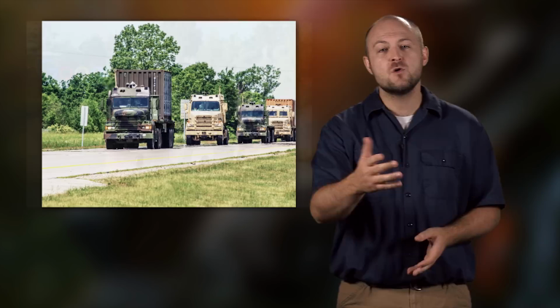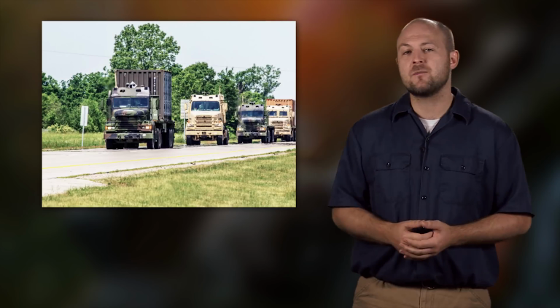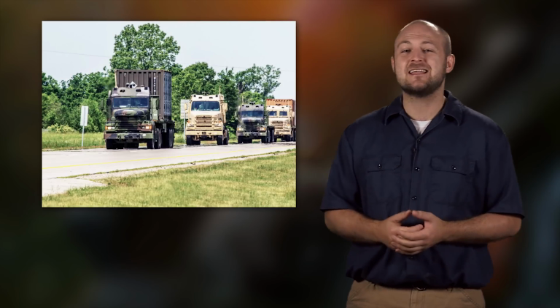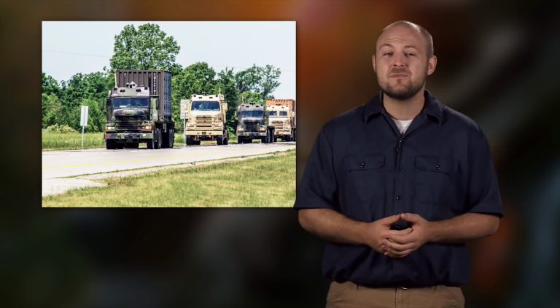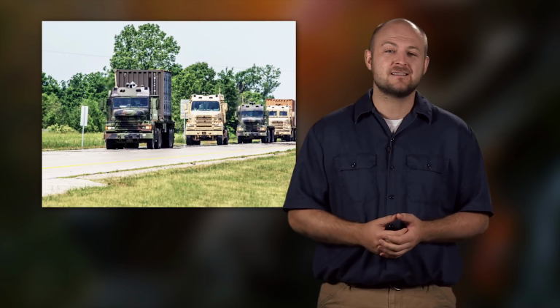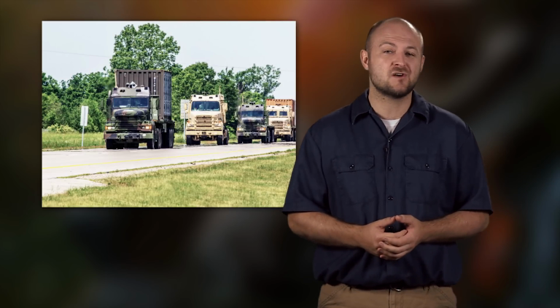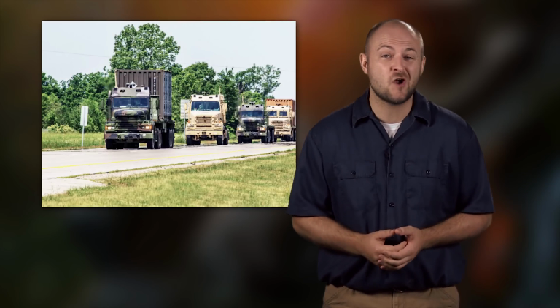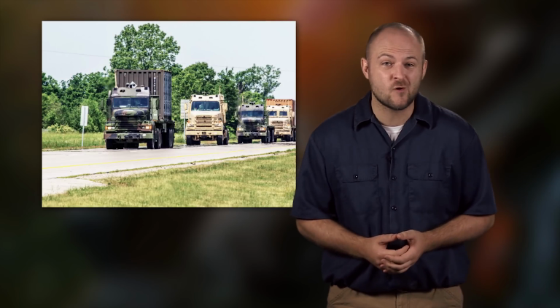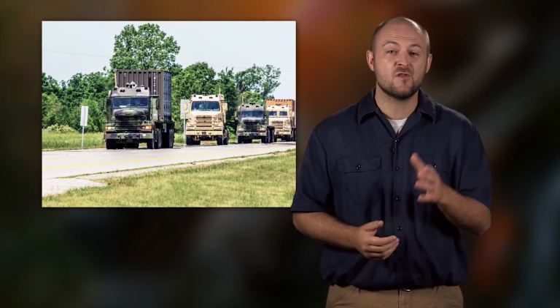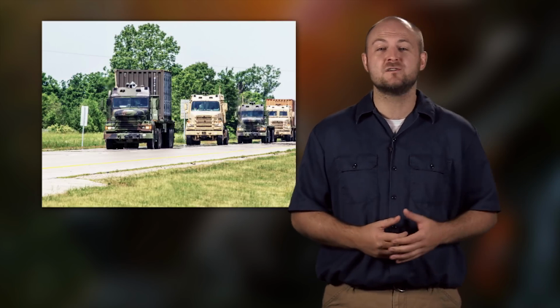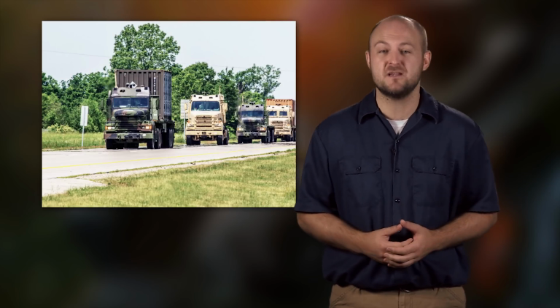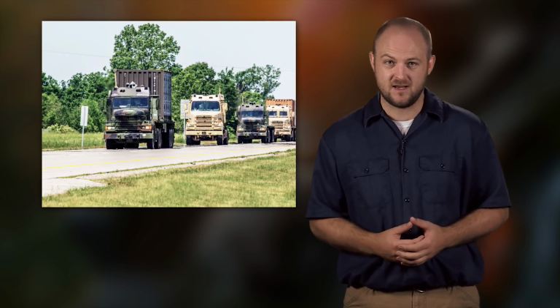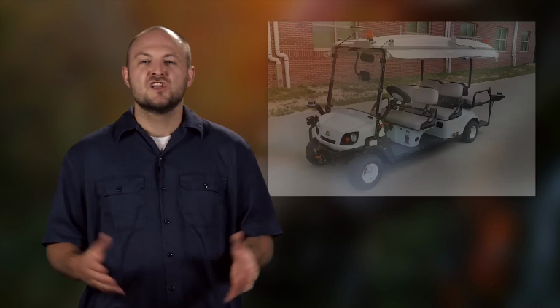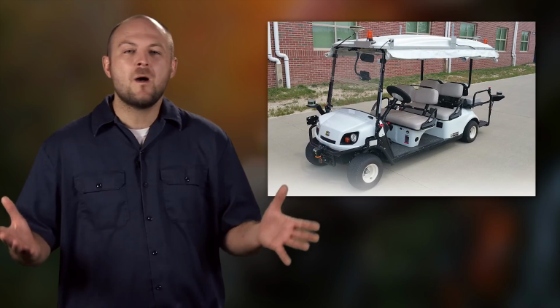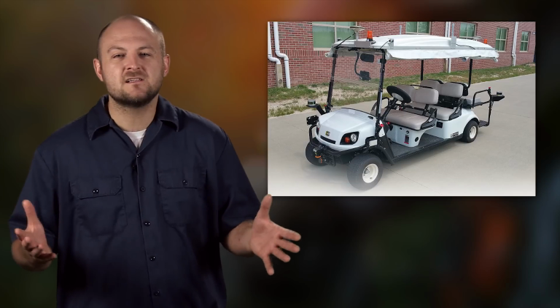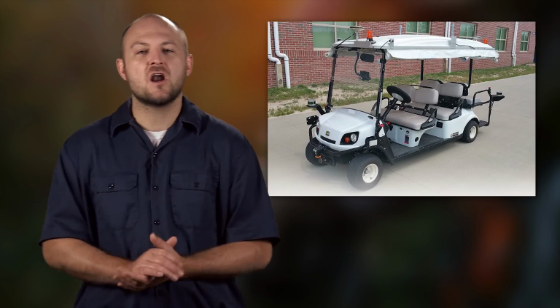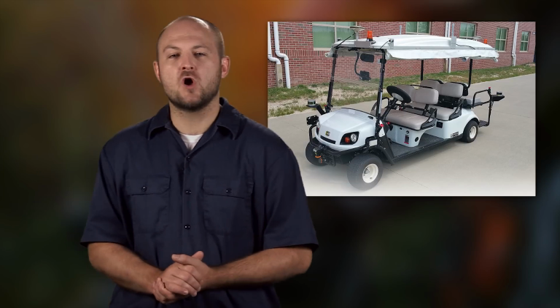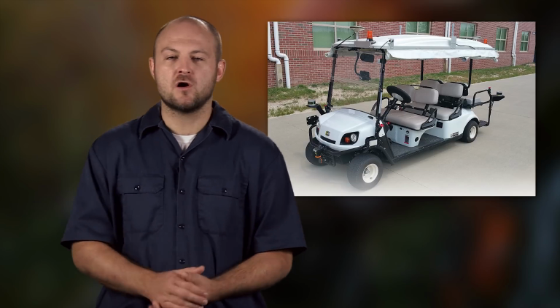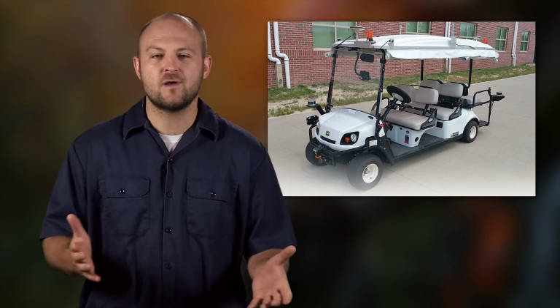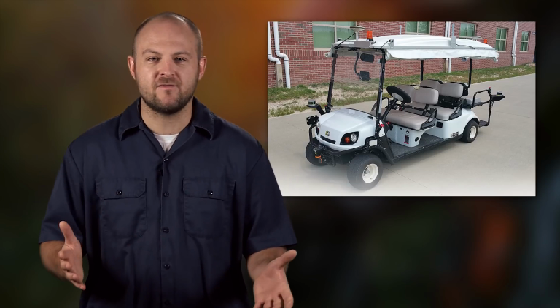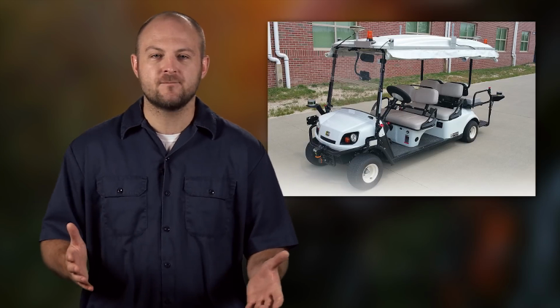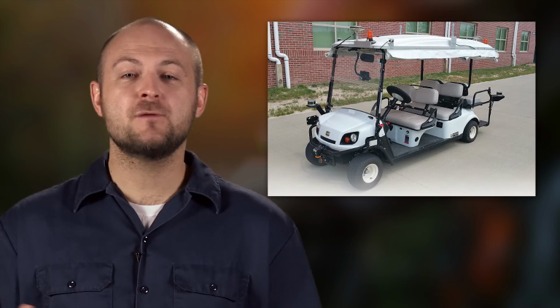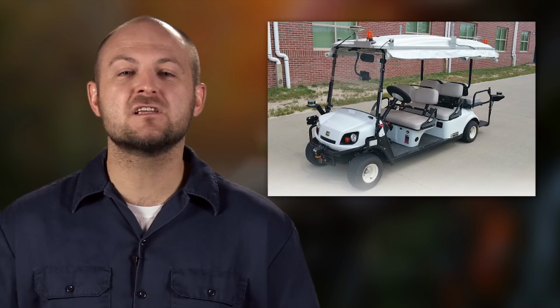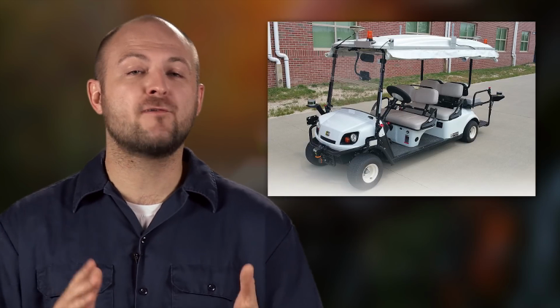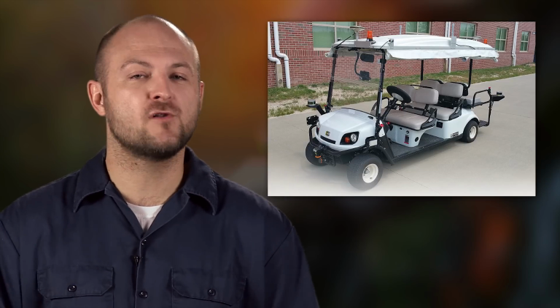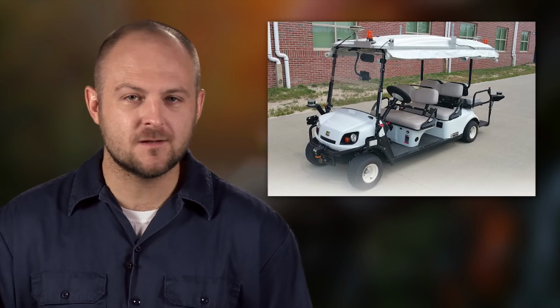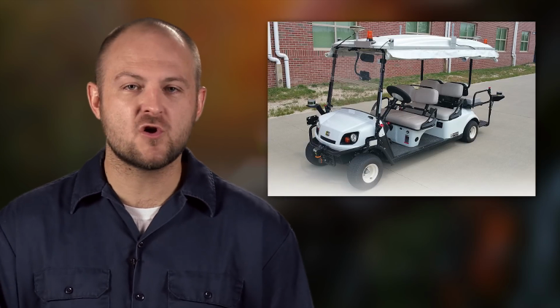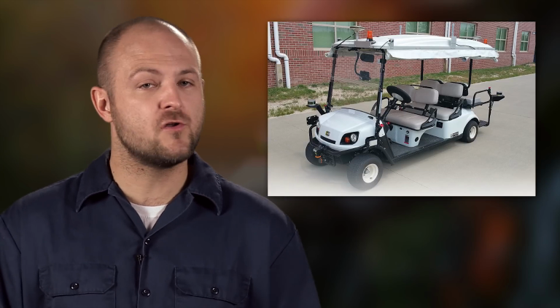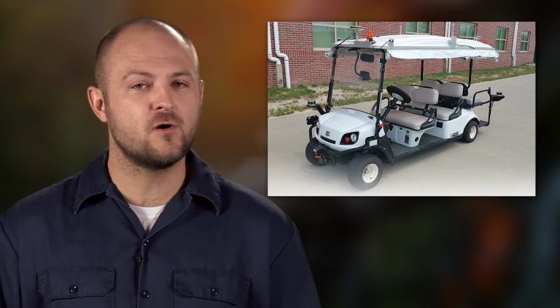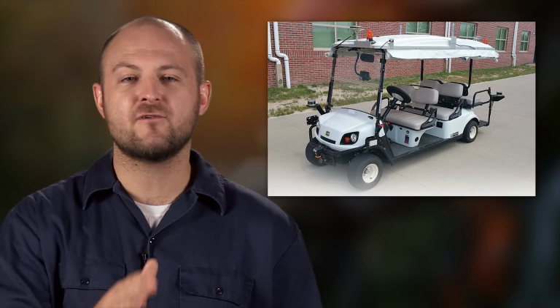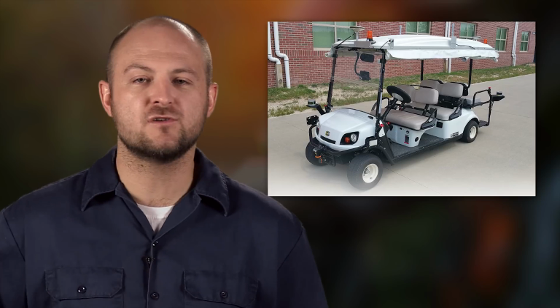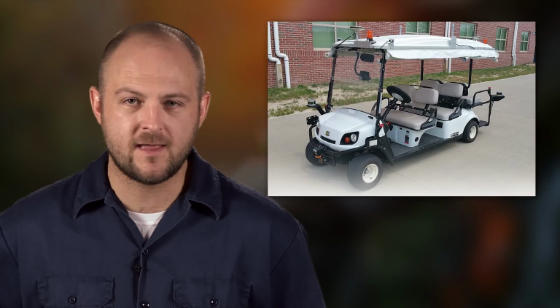The US Army has even been testing autonomous convoys on the roads in Michigan. So what makes an autonomous golf cart so captivating? This could potentially be the first fully autonomous vehicle on the road if everything goes to plan.